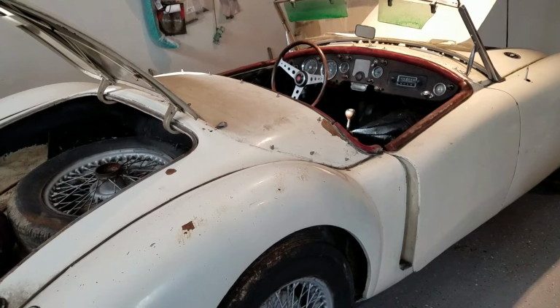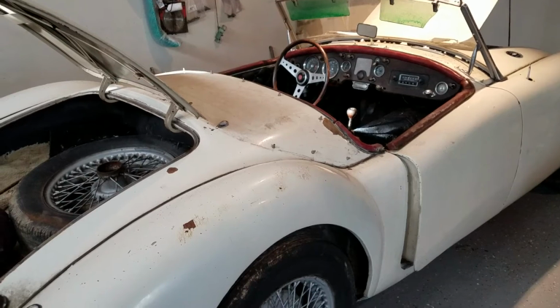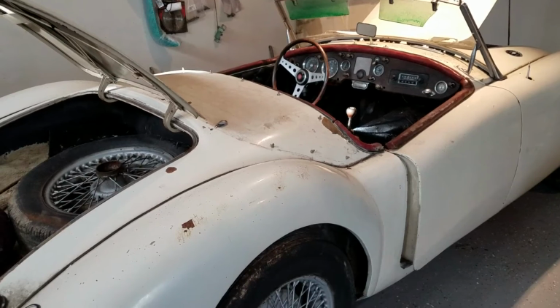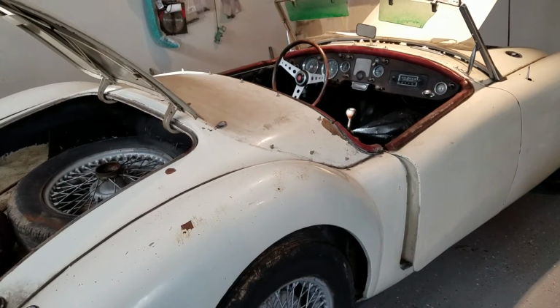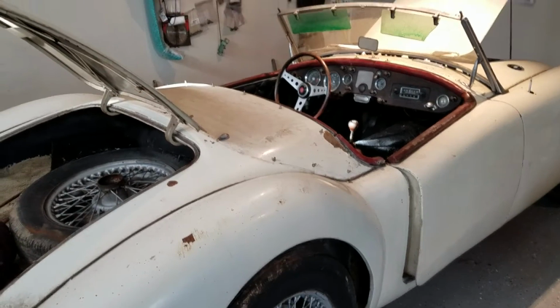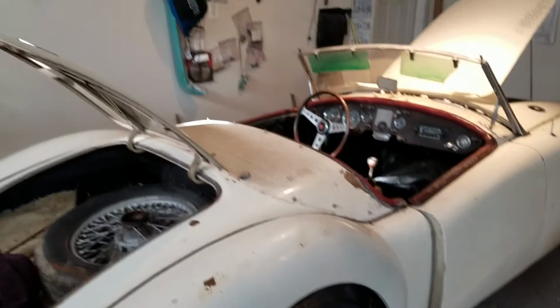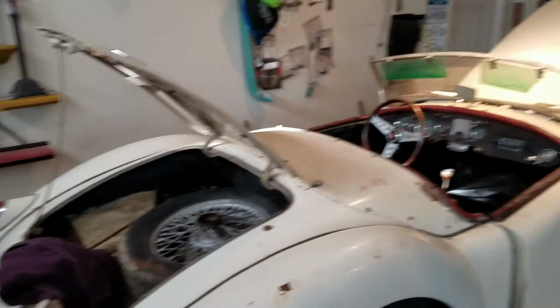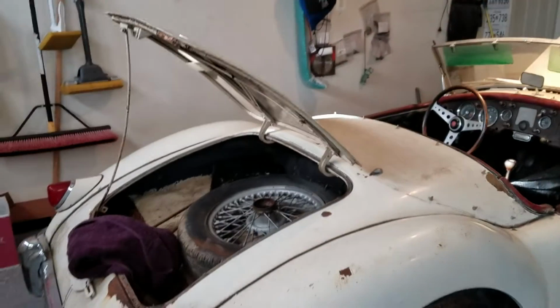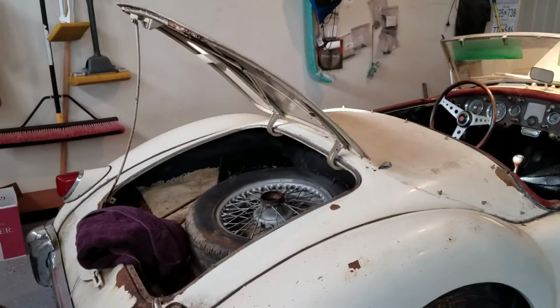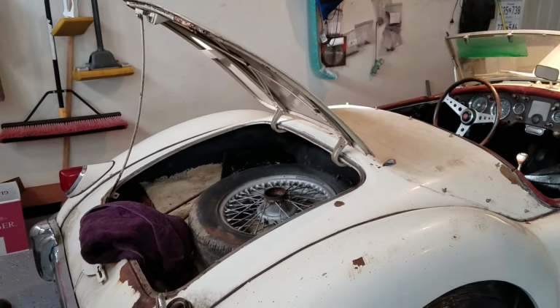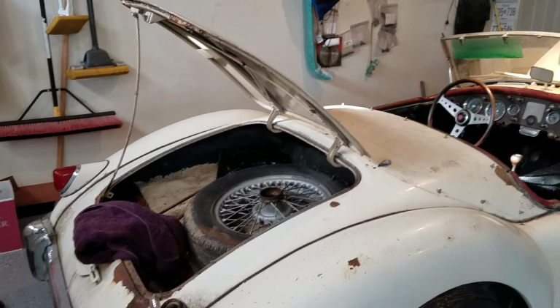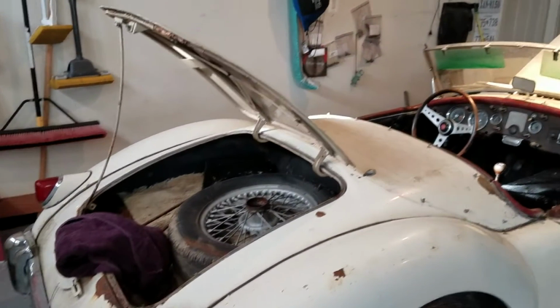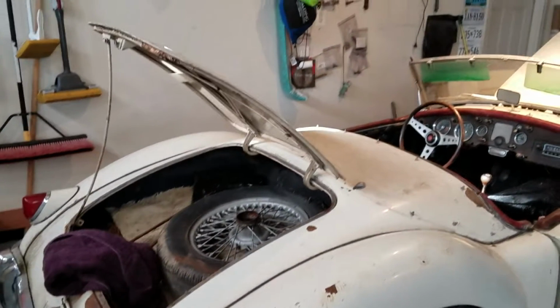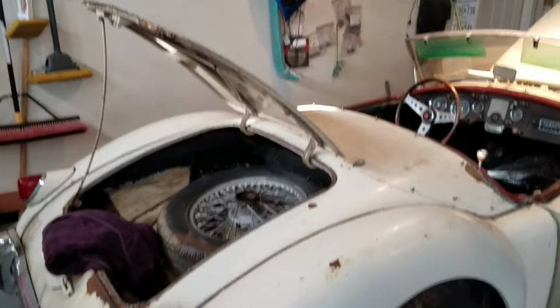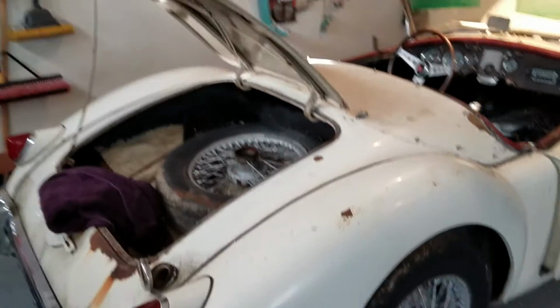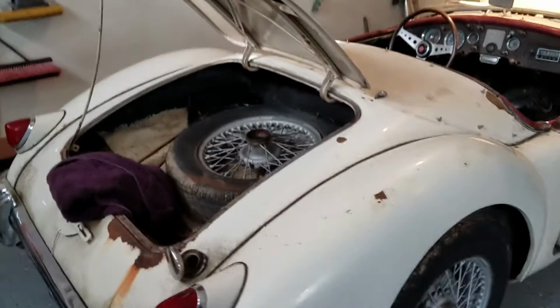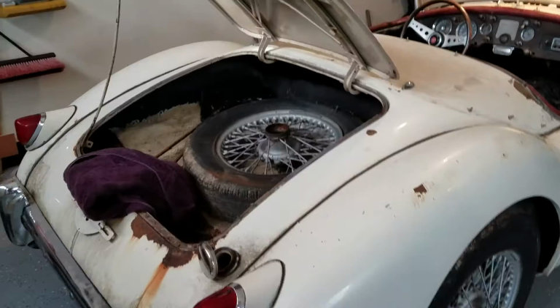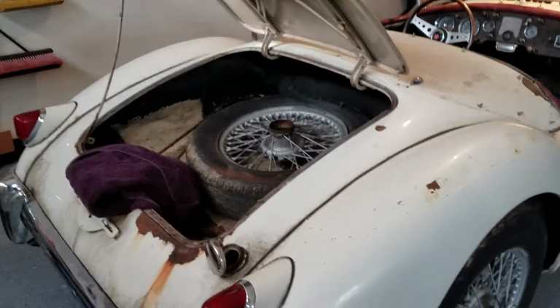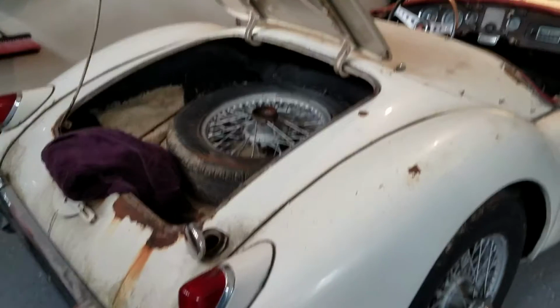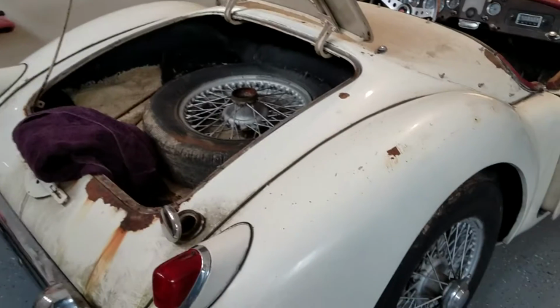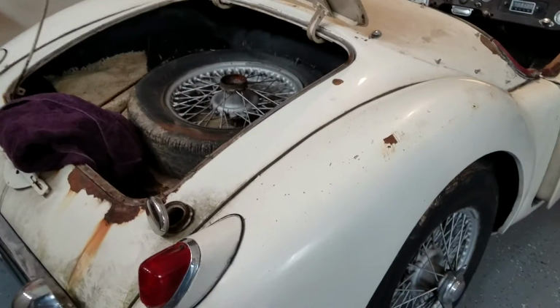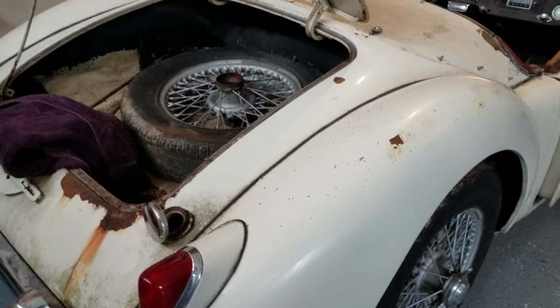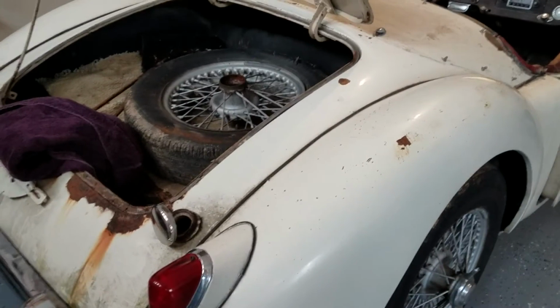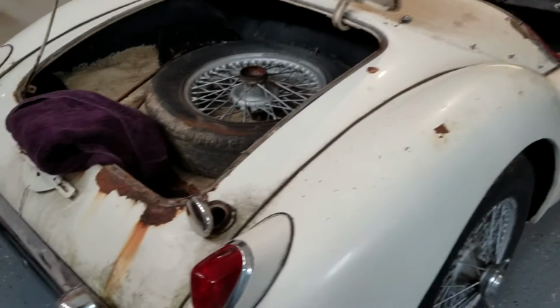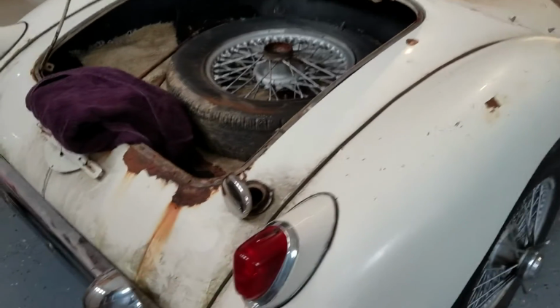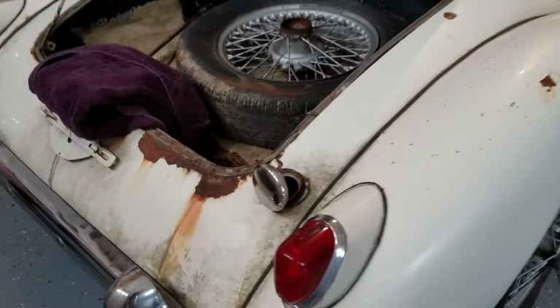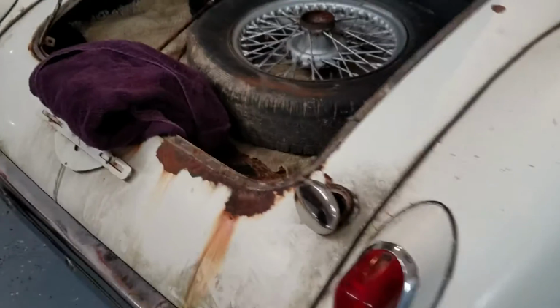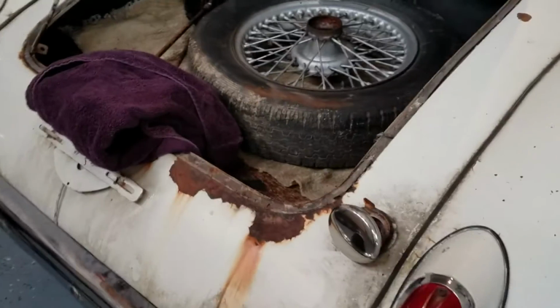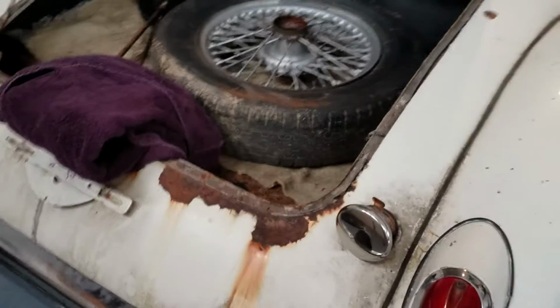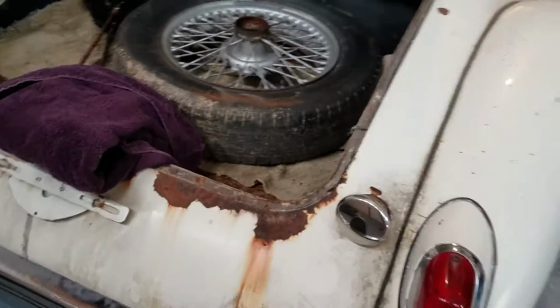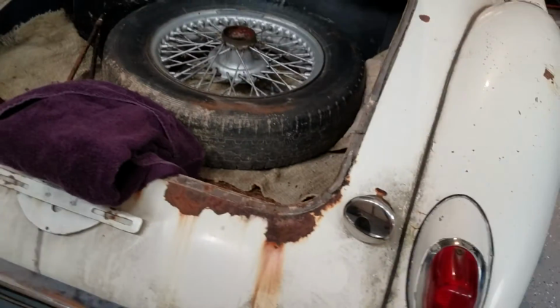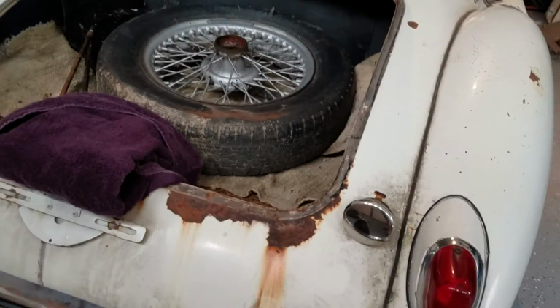Well, here it is. I am very, very pleased by my buy. A little bit of rust. 1958 MGA.